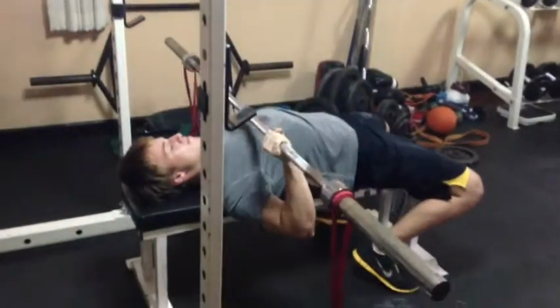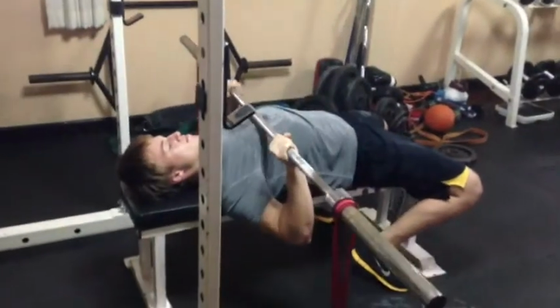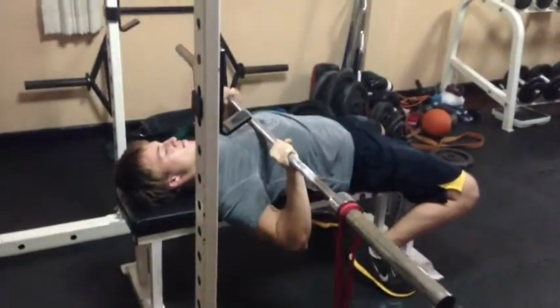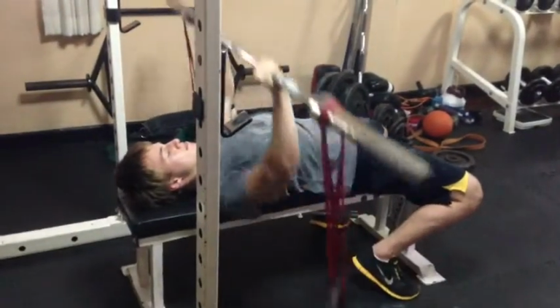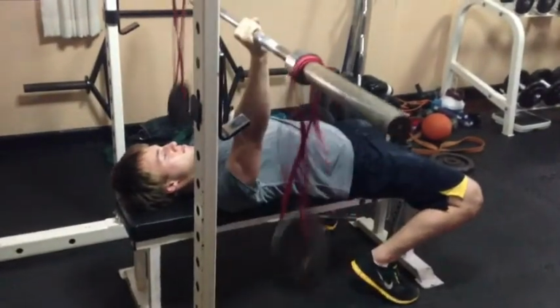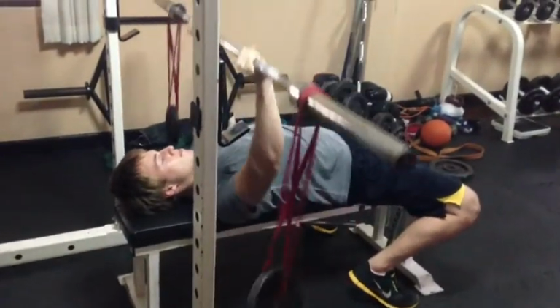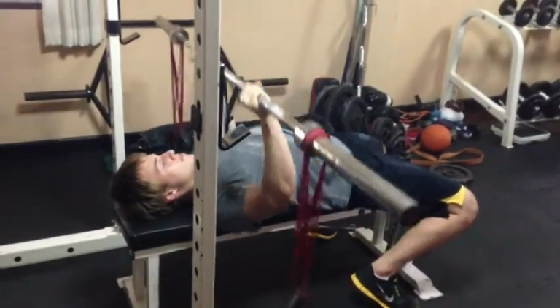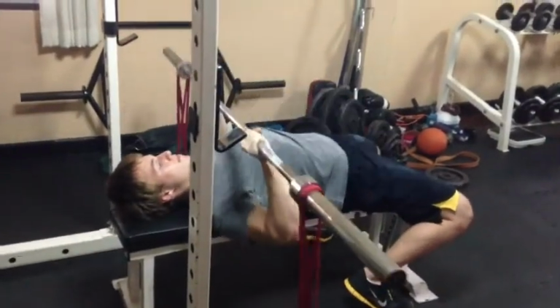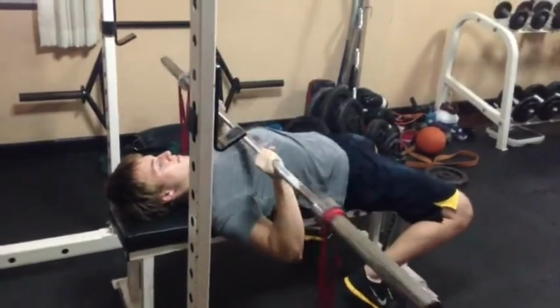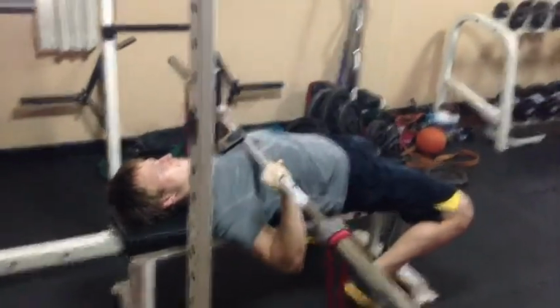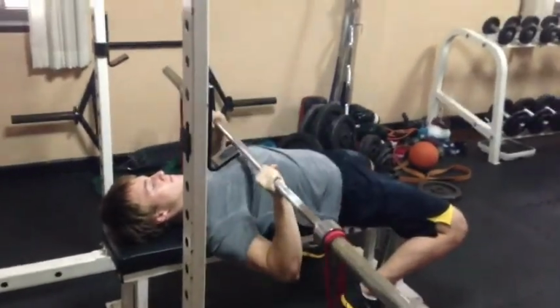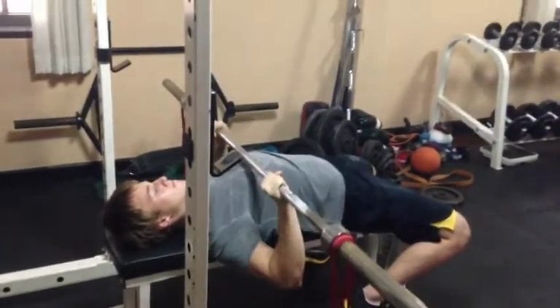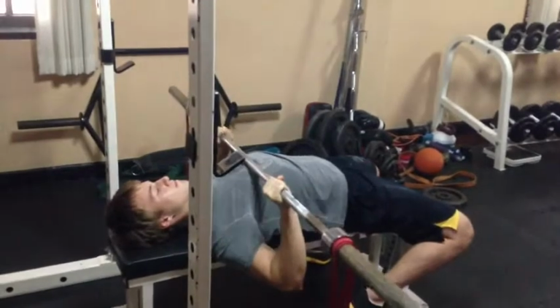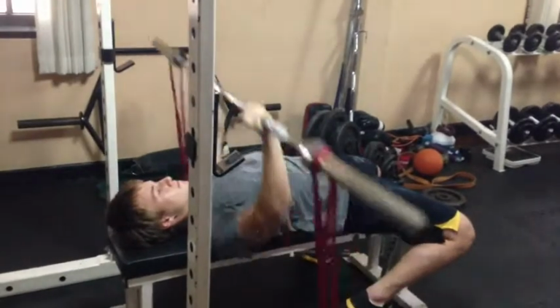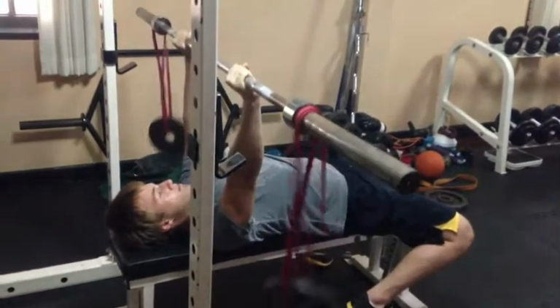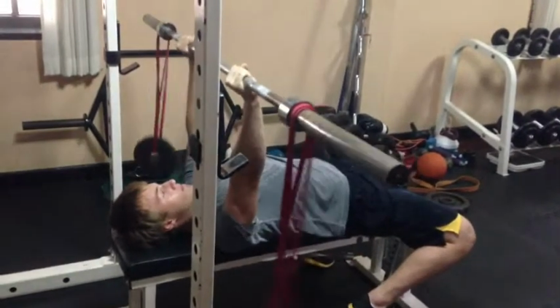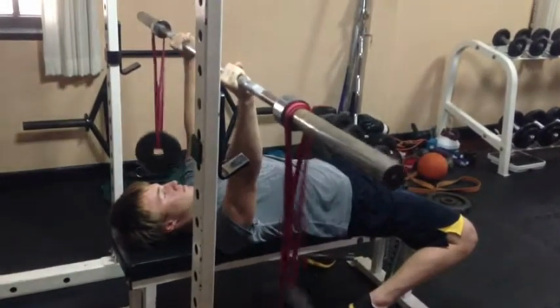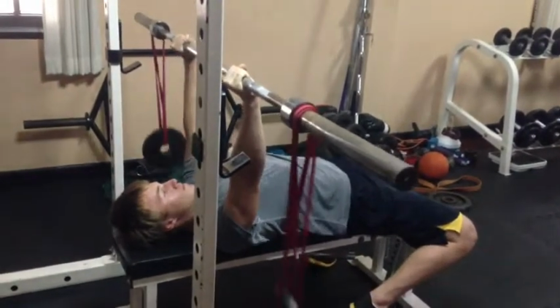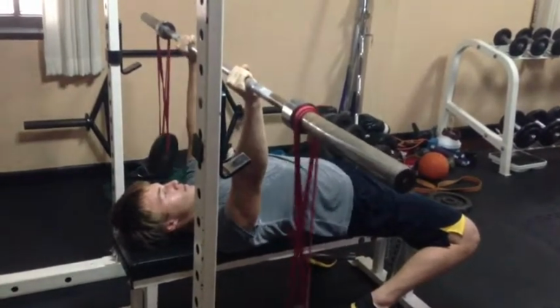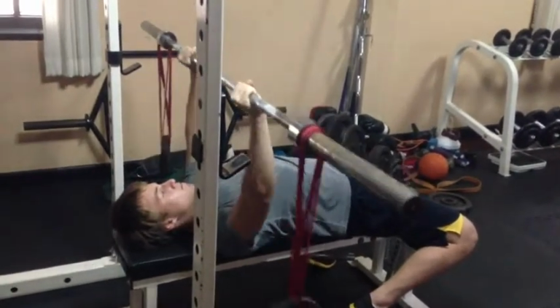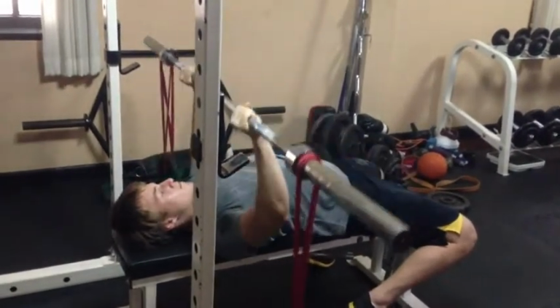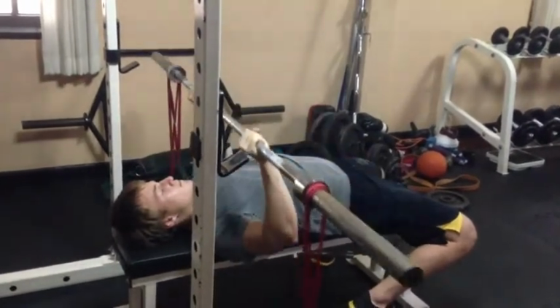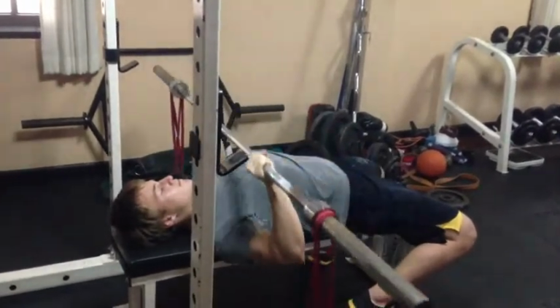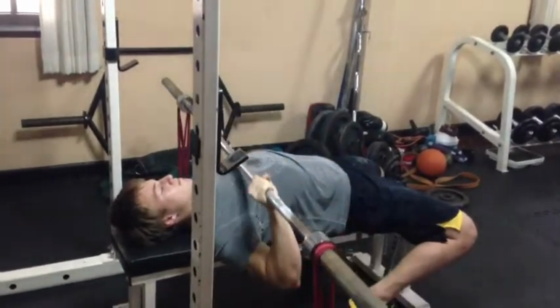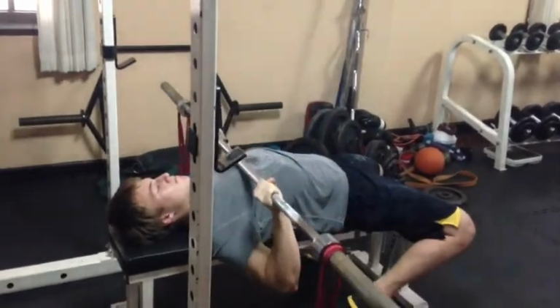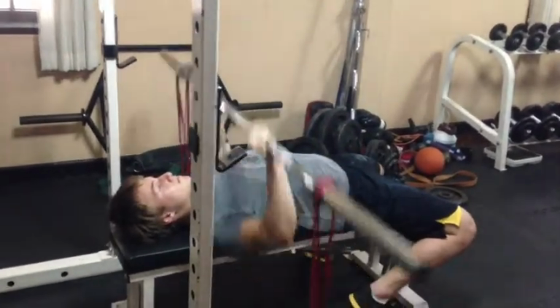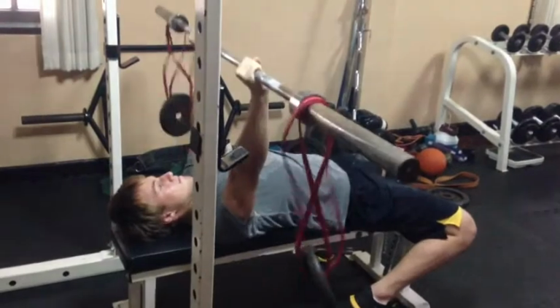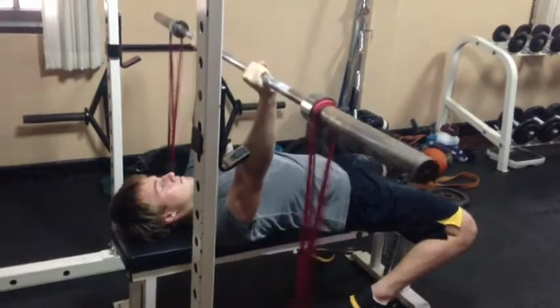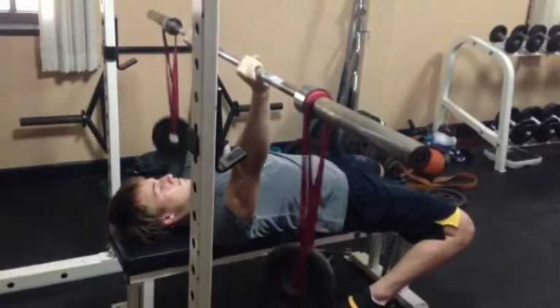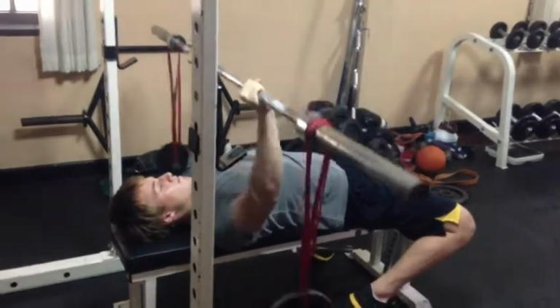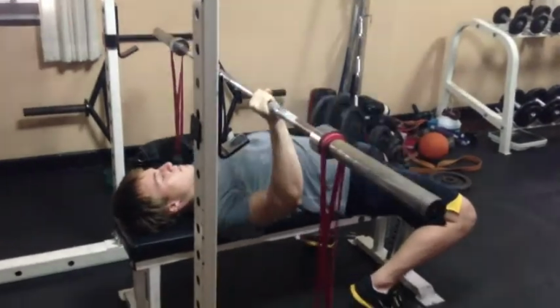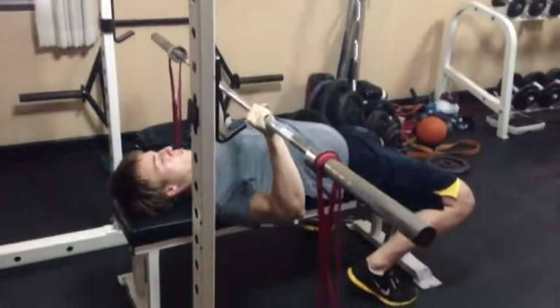Hello, Thomas Engwitz here with MaxFit Power Training, maxfitphysio.com. Here you see an exercise that's great for shoulder rehabilitation but also teaches you to stay tight on the bench.